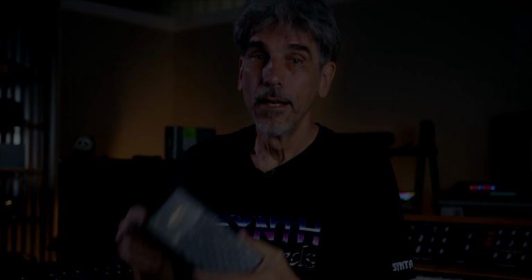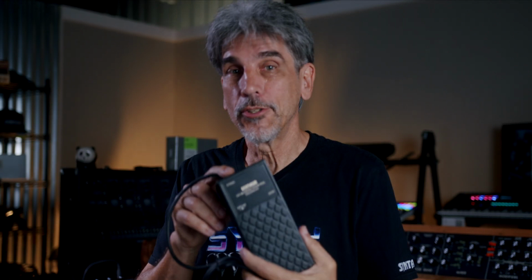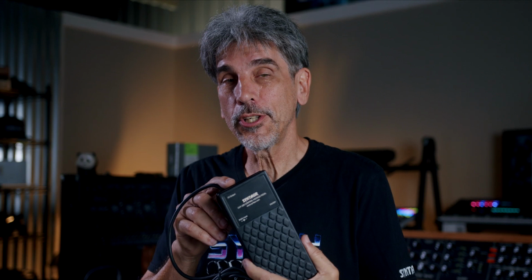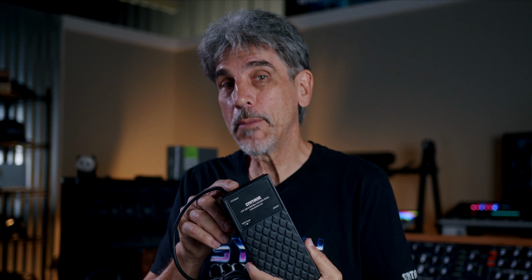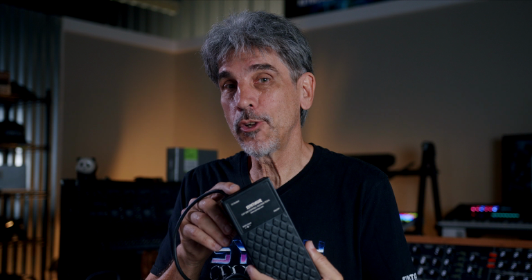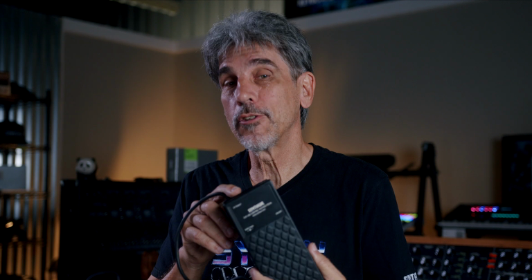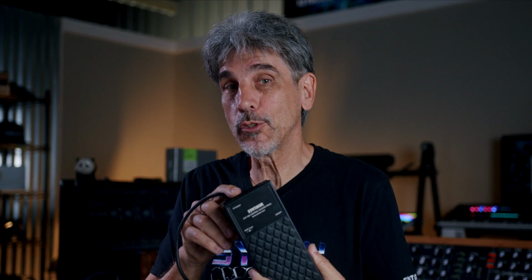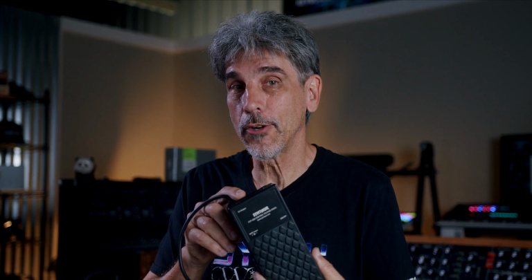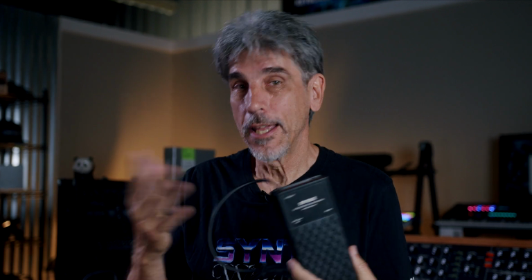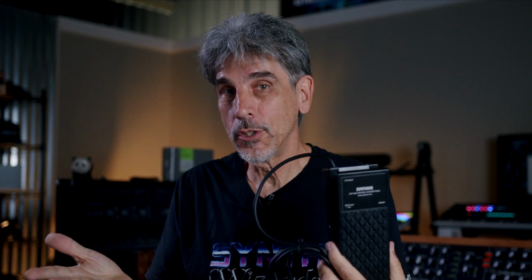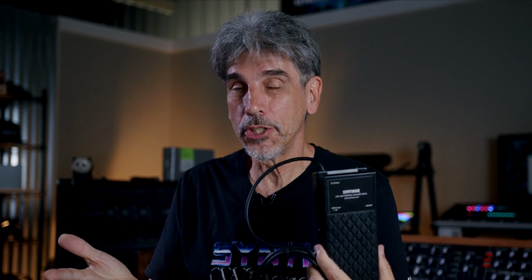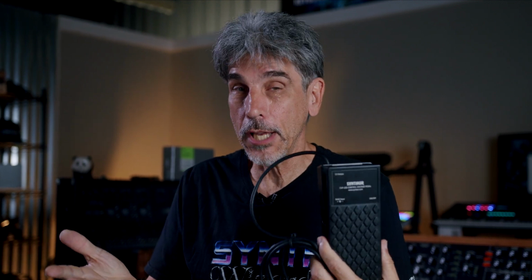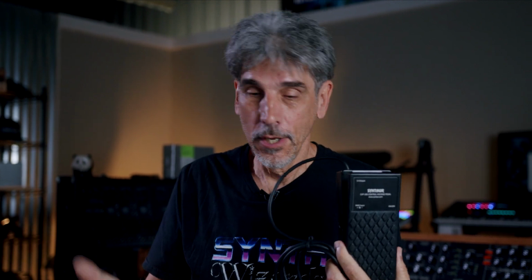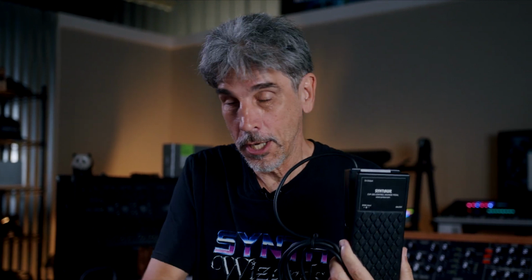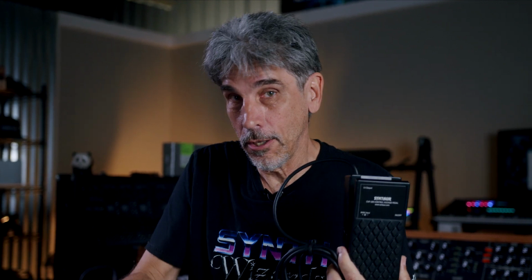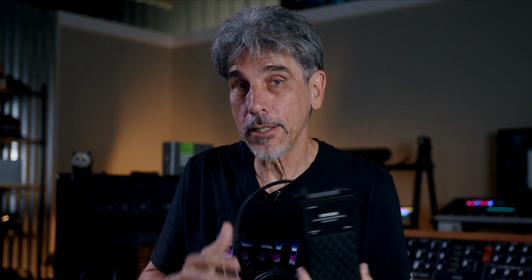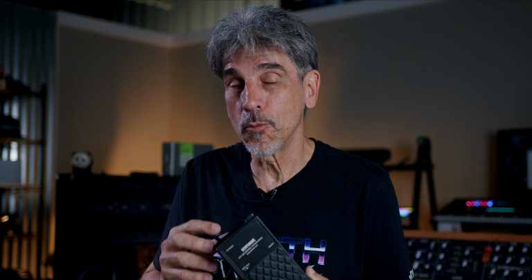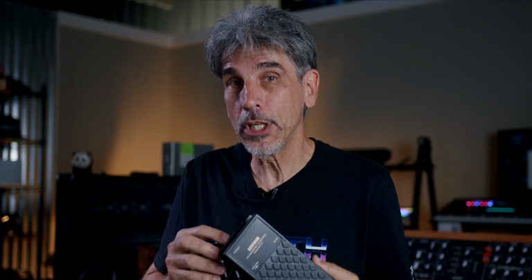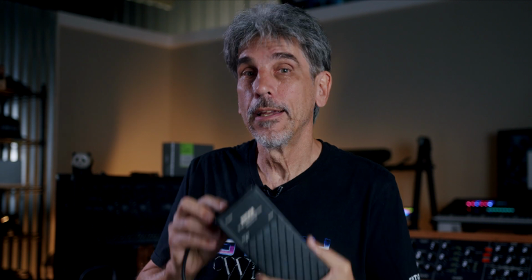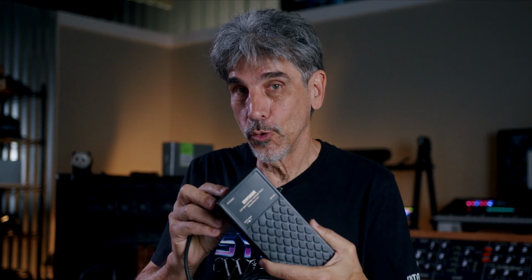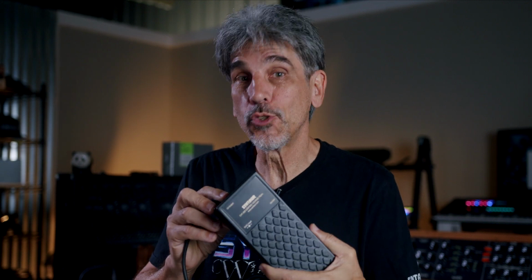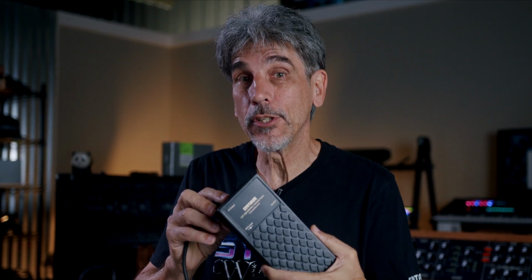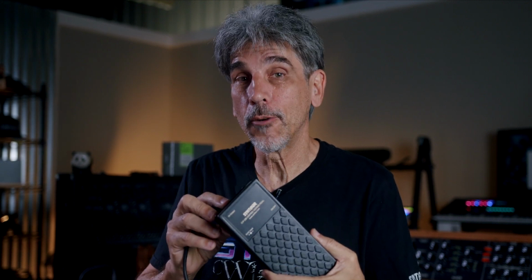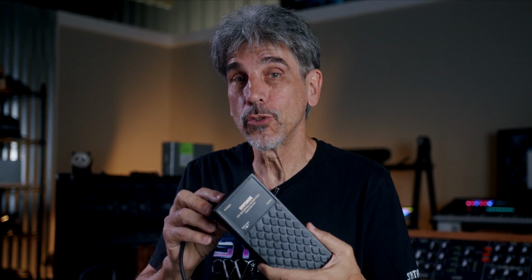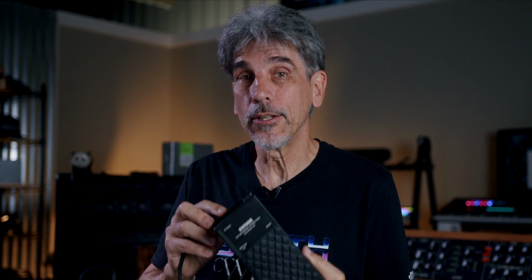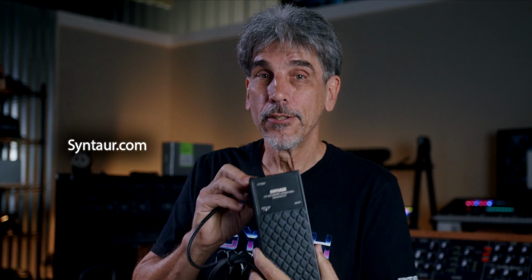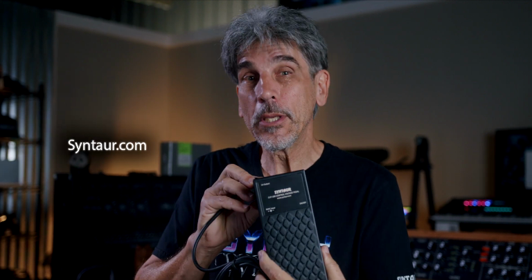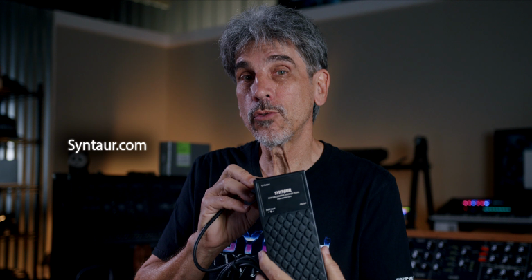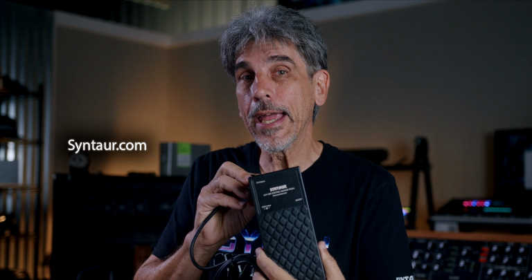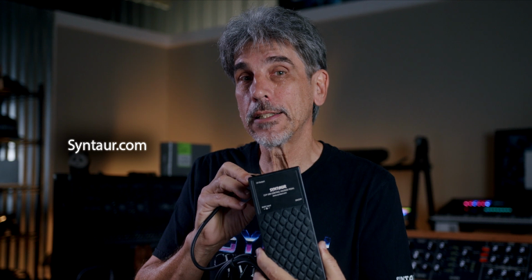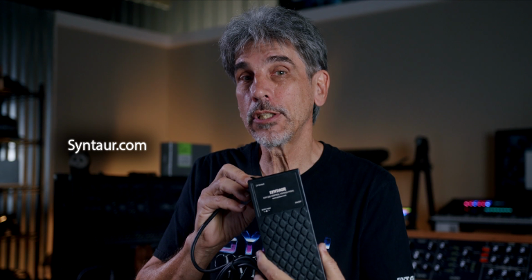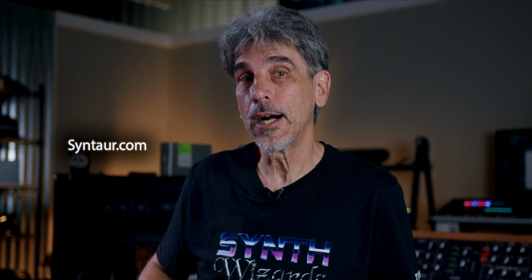The Centaur CVP100 control voltage pedal. If you own a vintage synthesizer or a modern analog like the Moog Matriarch, you'll really enjoy having this to help control your sound. CVP100 at centaur.com.